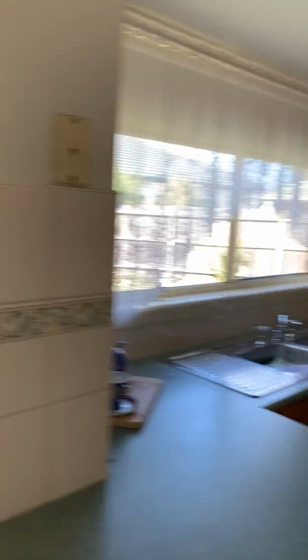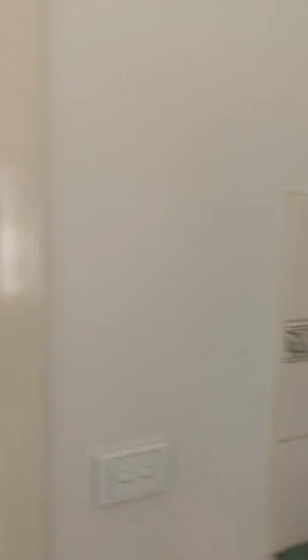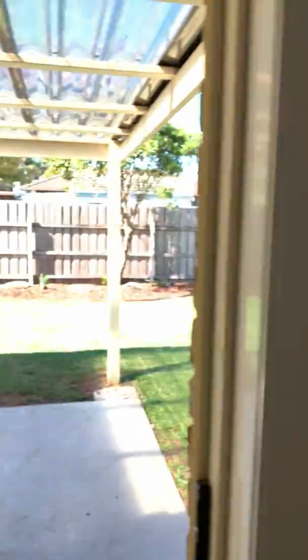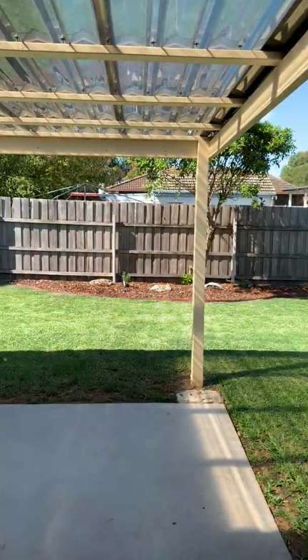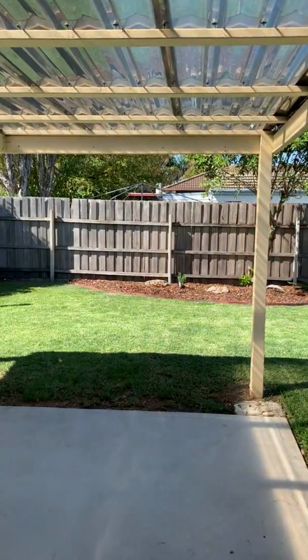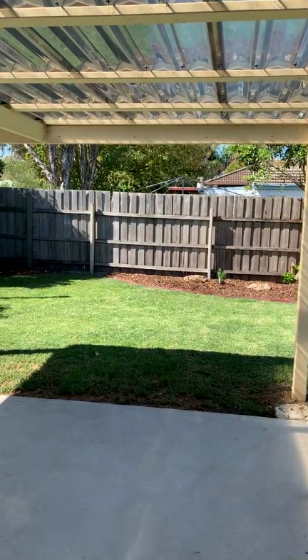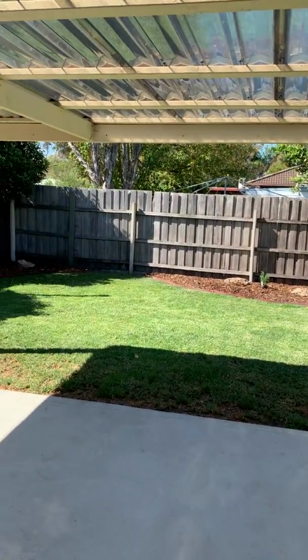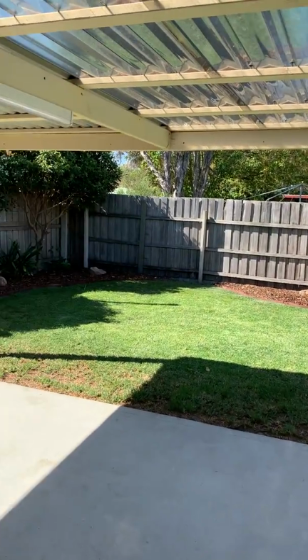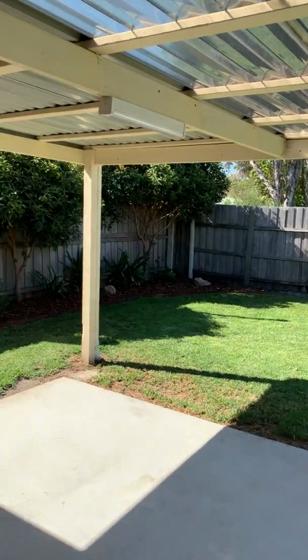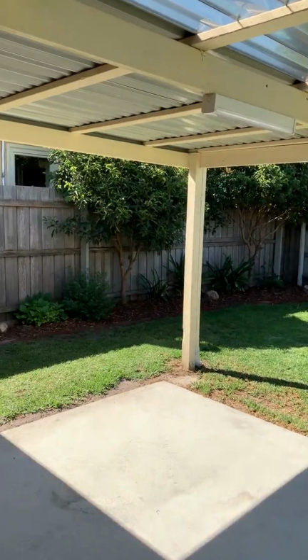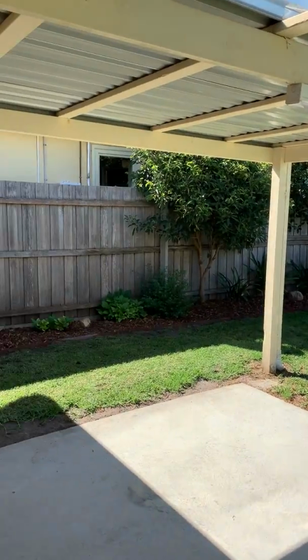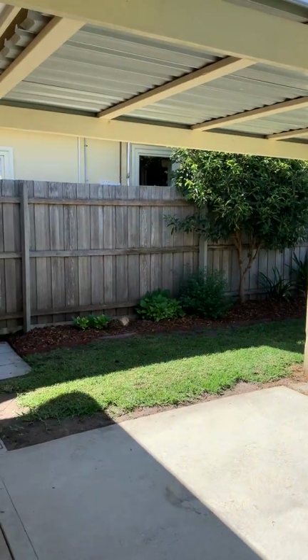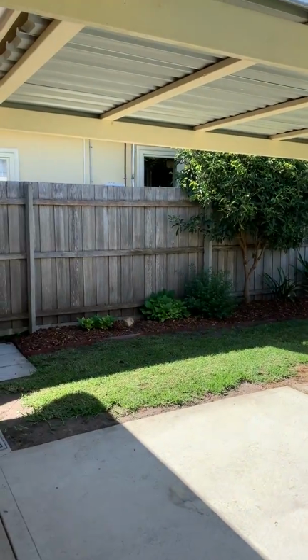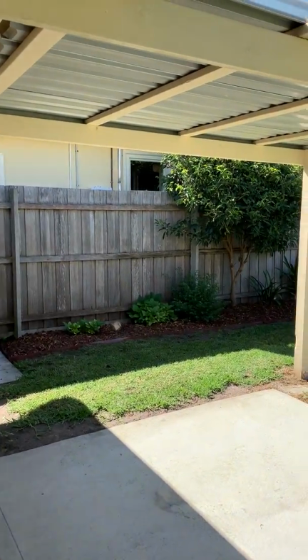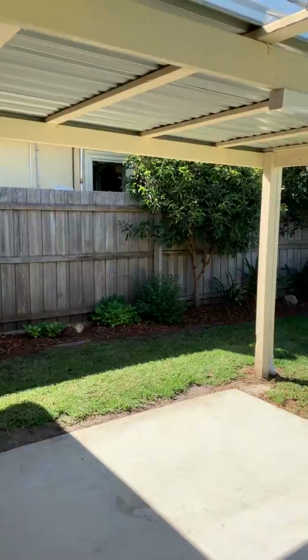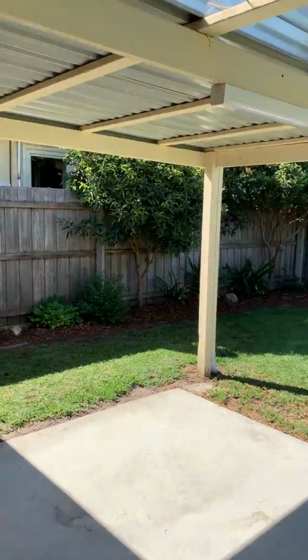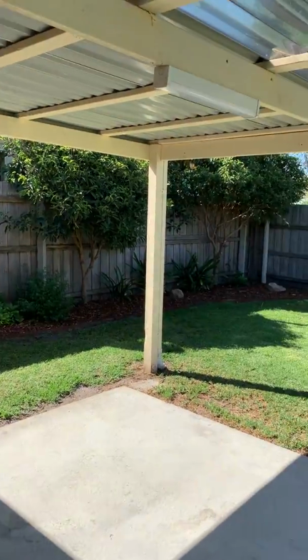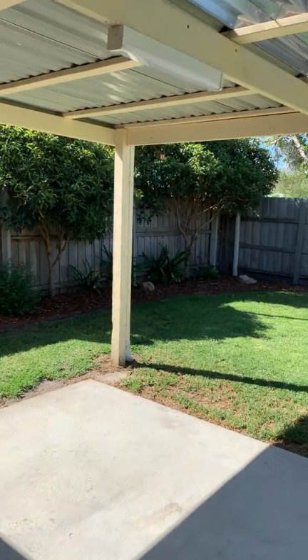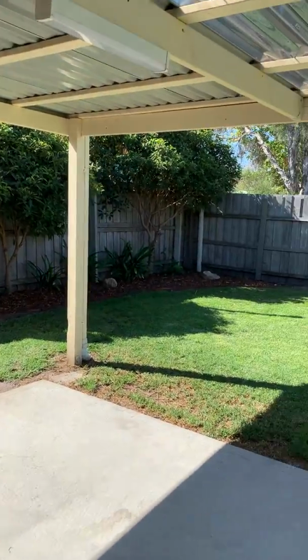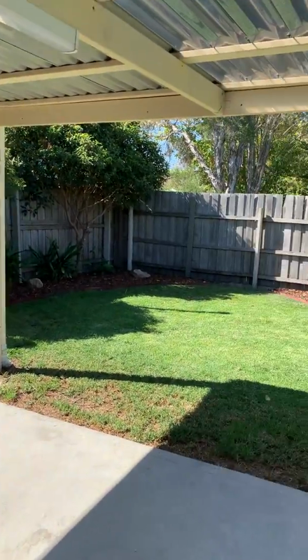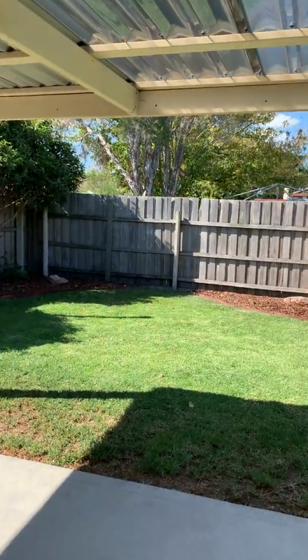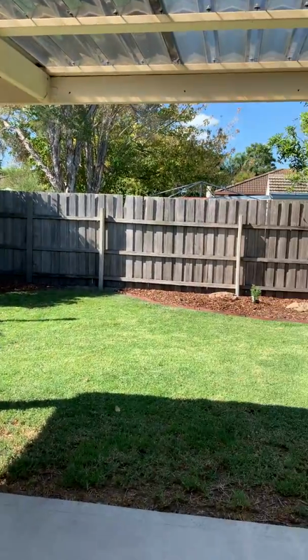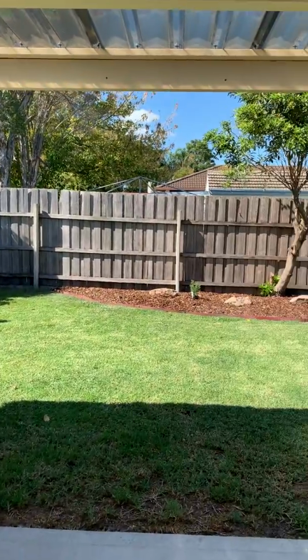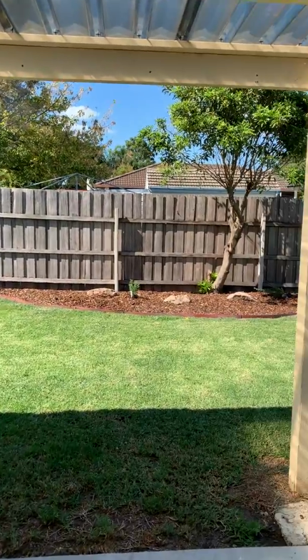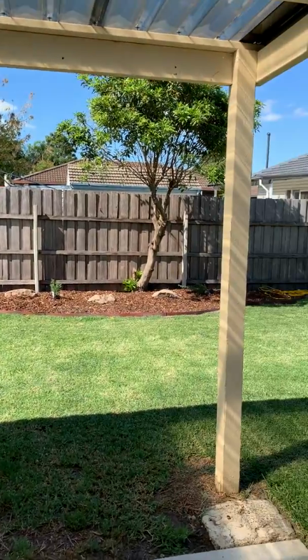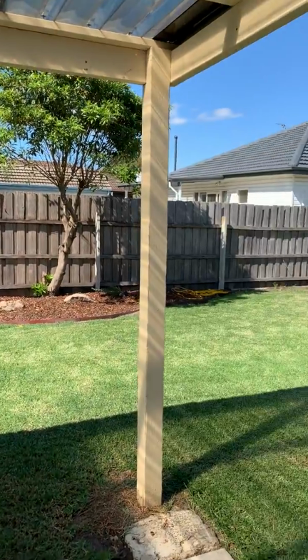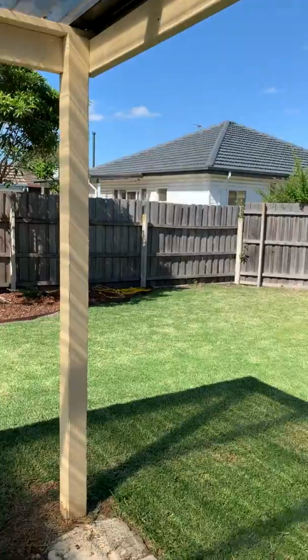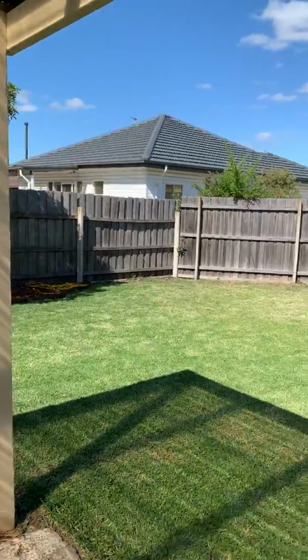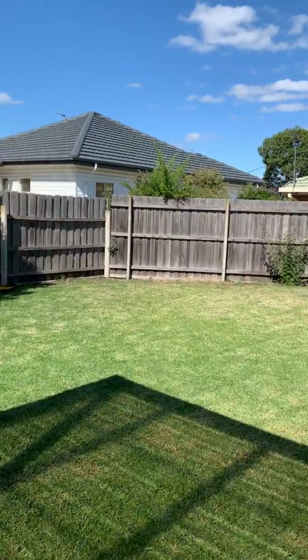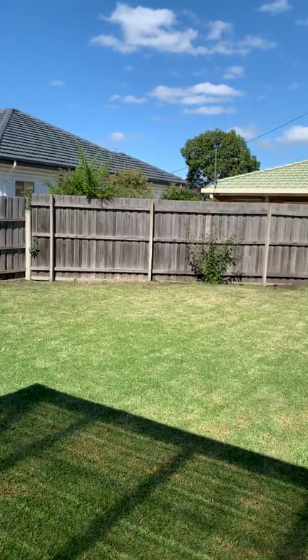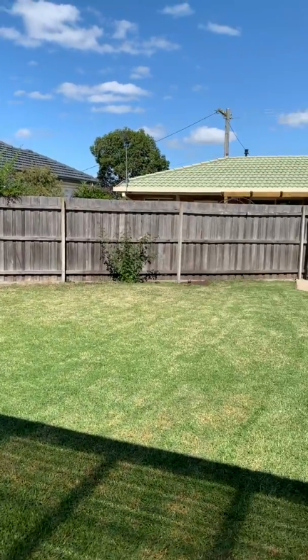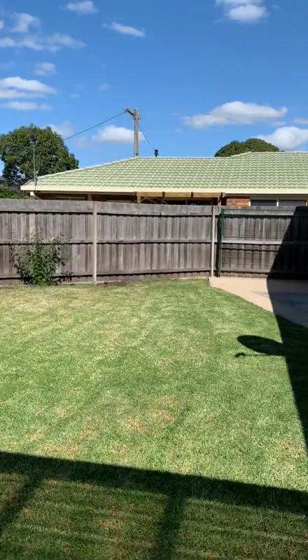Into the backyard, which is absolutely huge for a property of this size, with a great undercover entertaining area. The fencing is in really good order with some garden beds — a wonderful spot to enjoy the property.